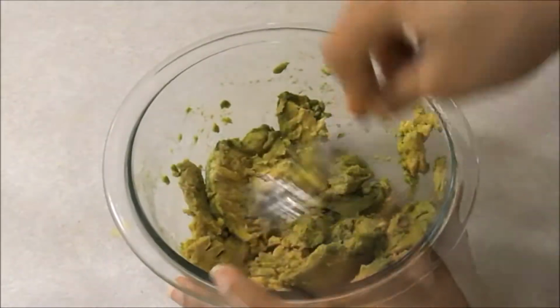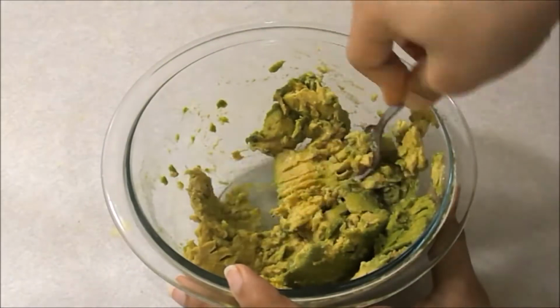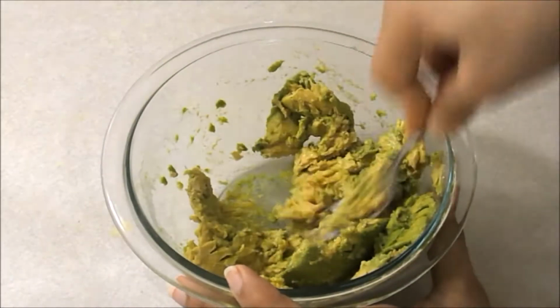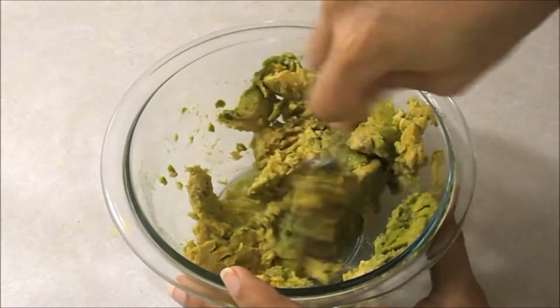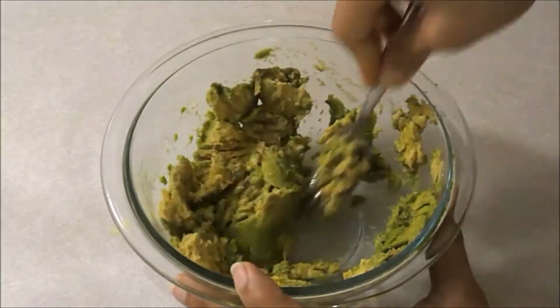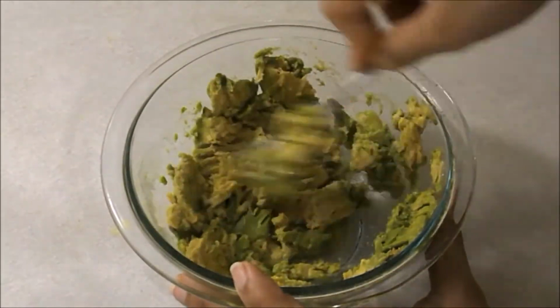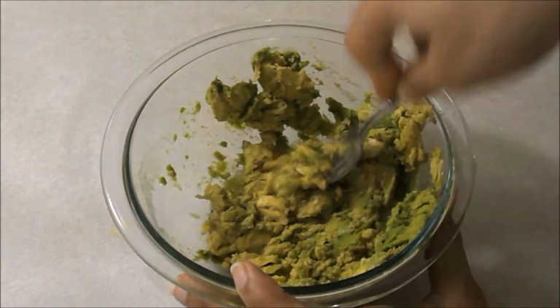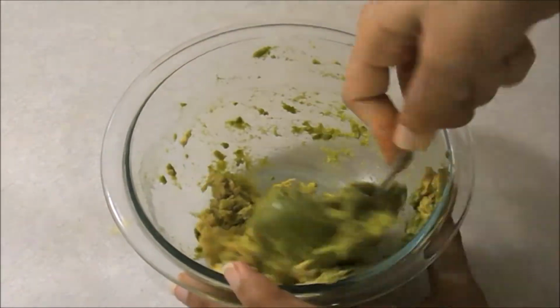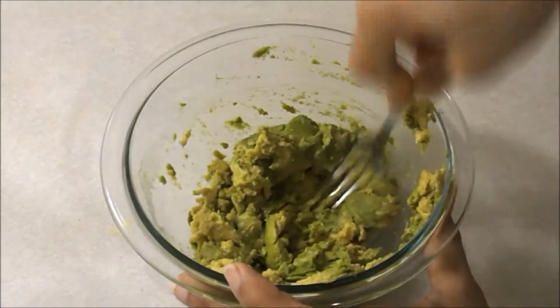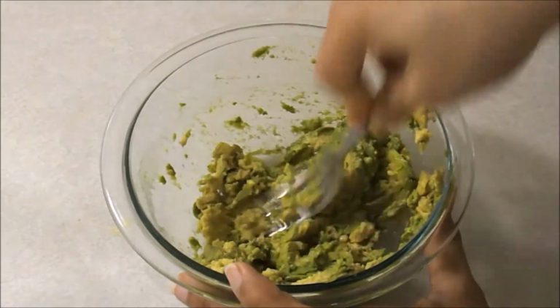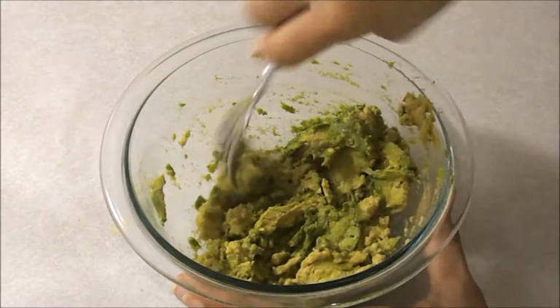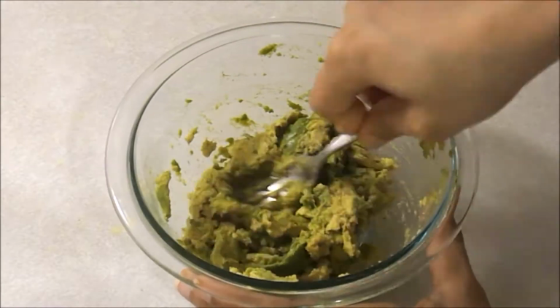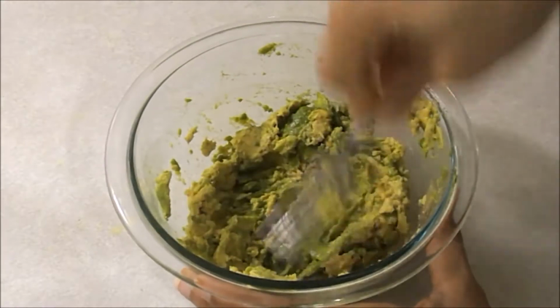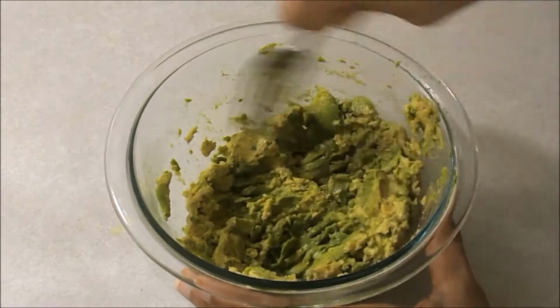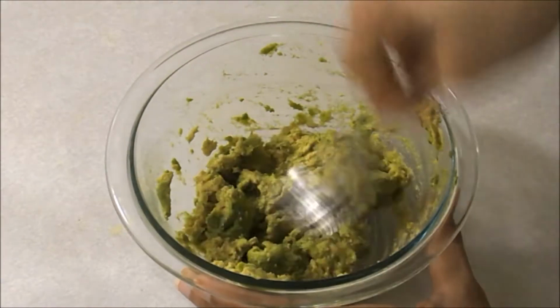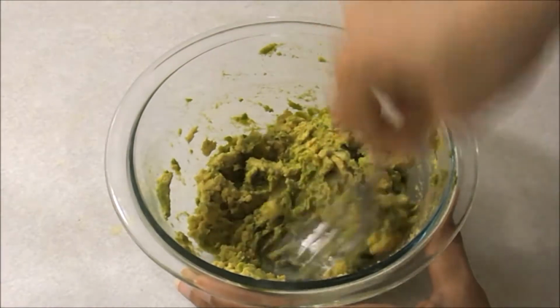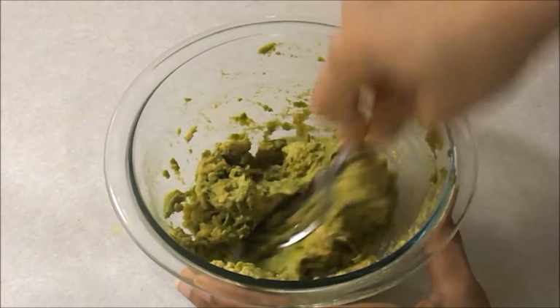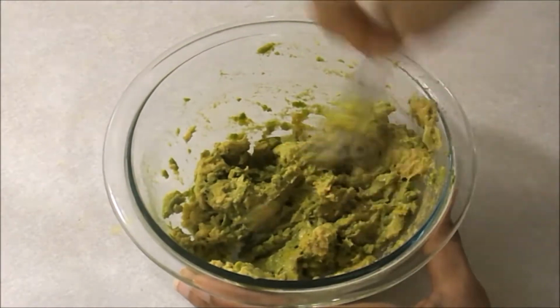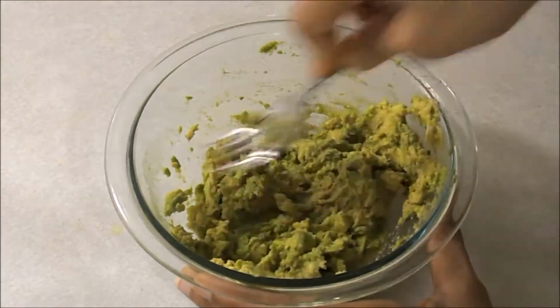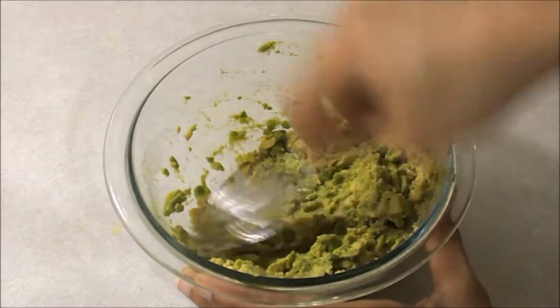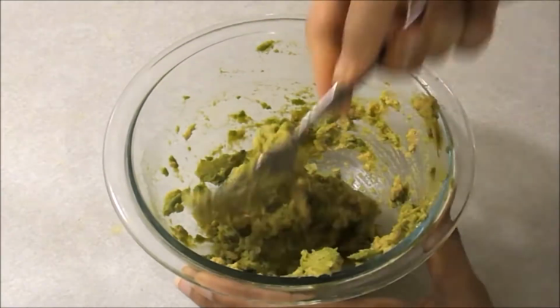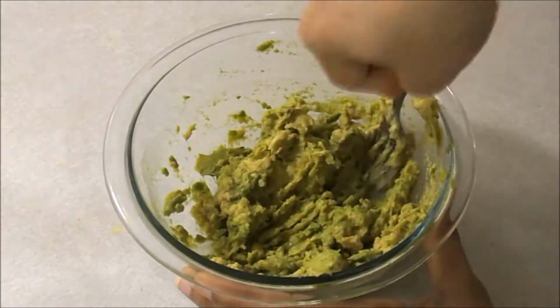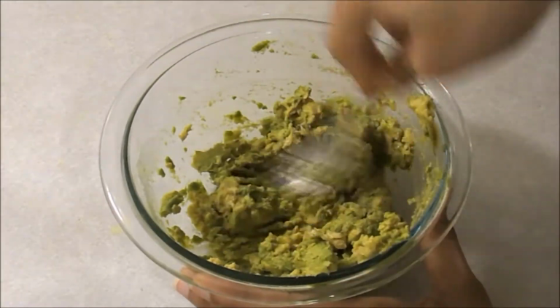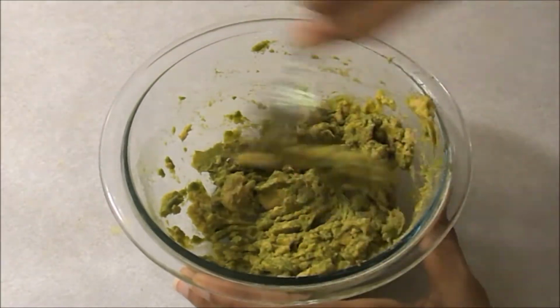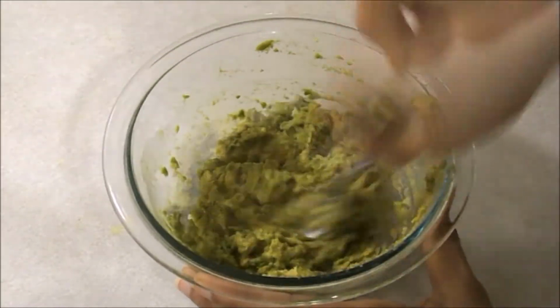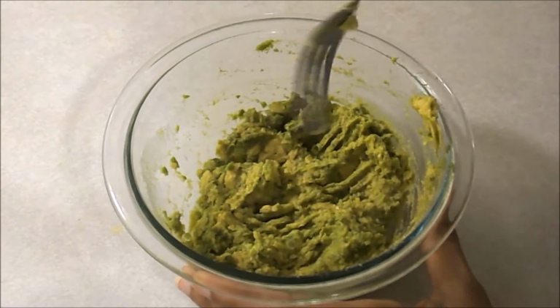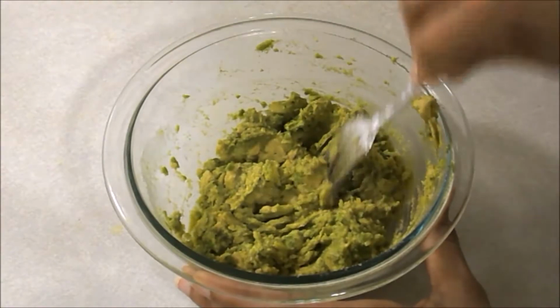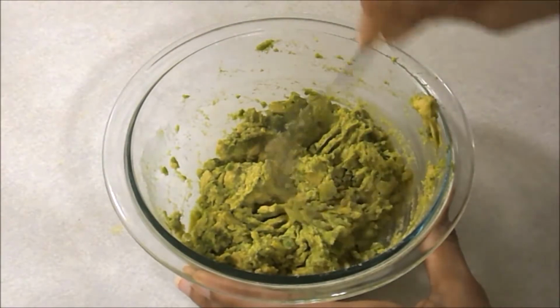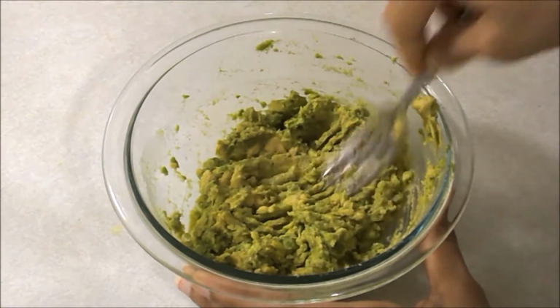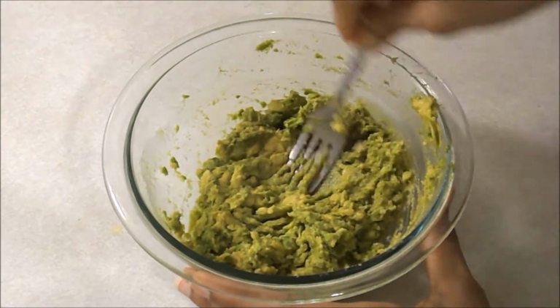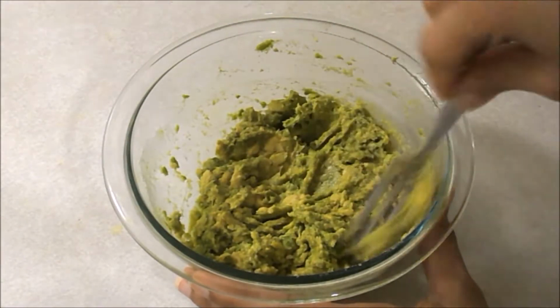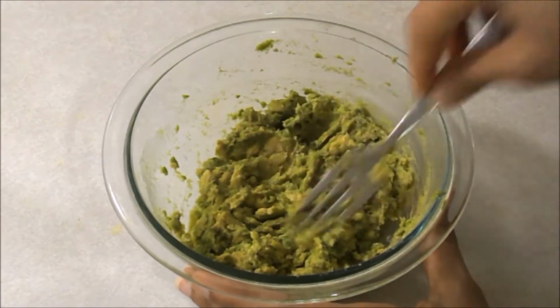I will smash it. I will smash it for my sandwich. I will smash it in small chunks. You will add pieces.